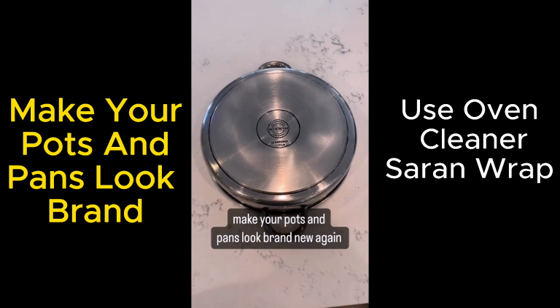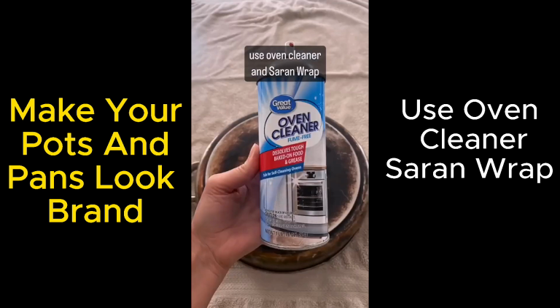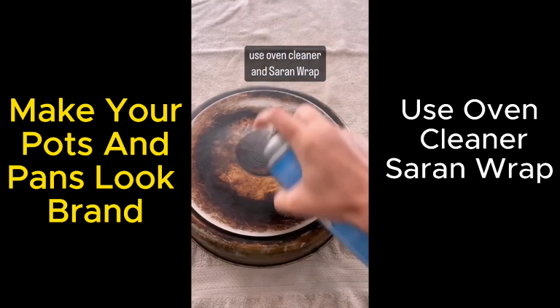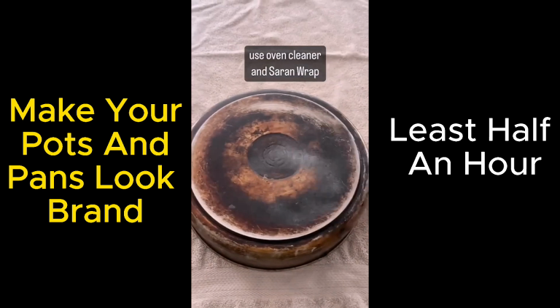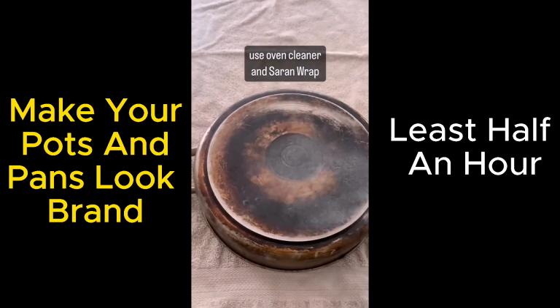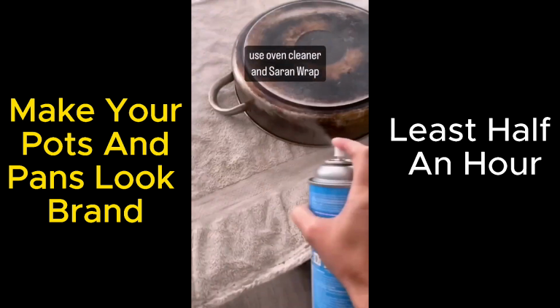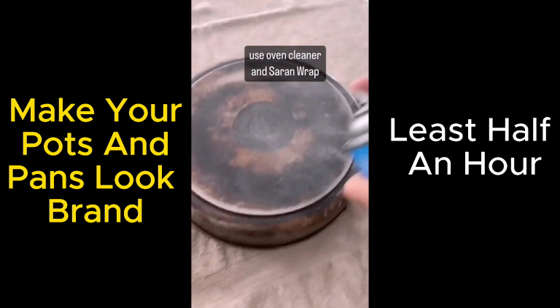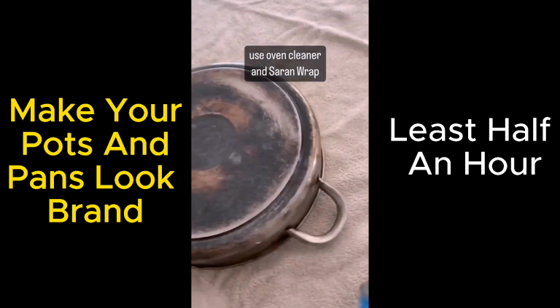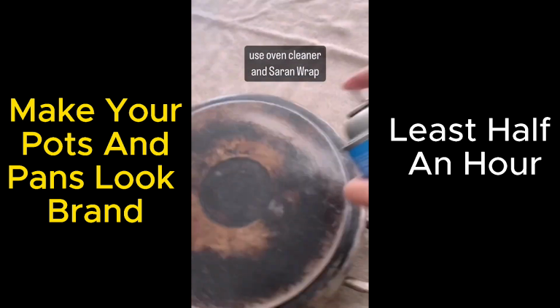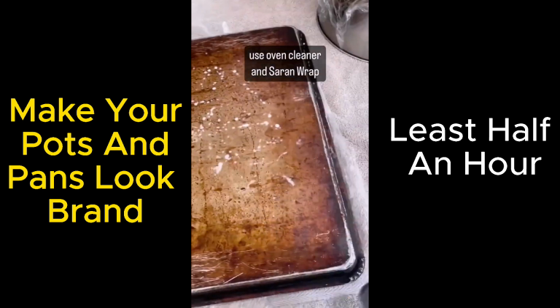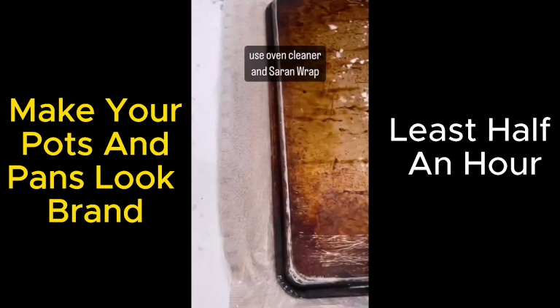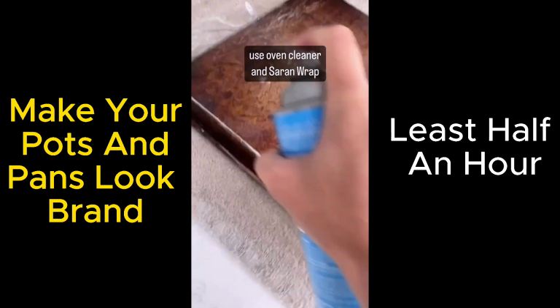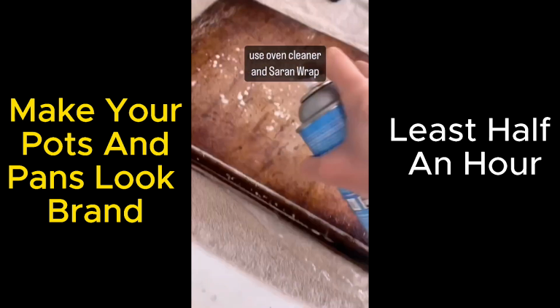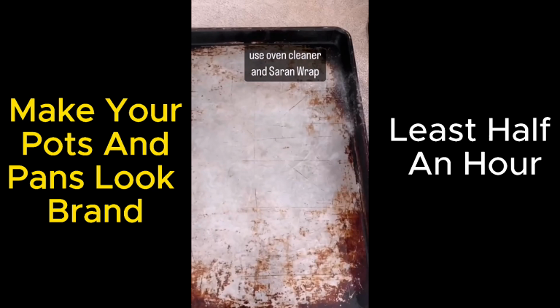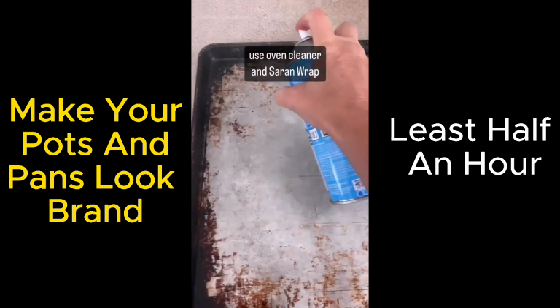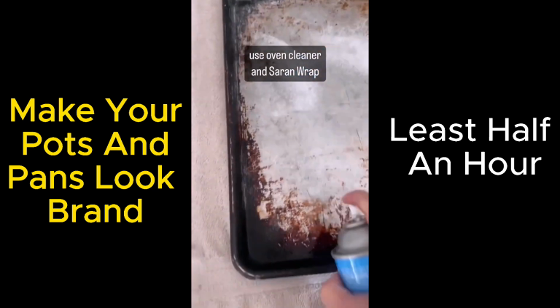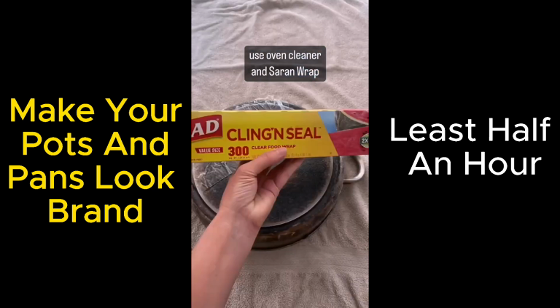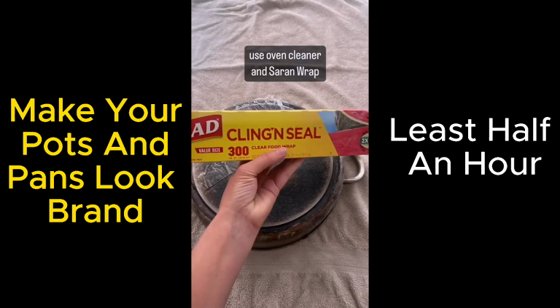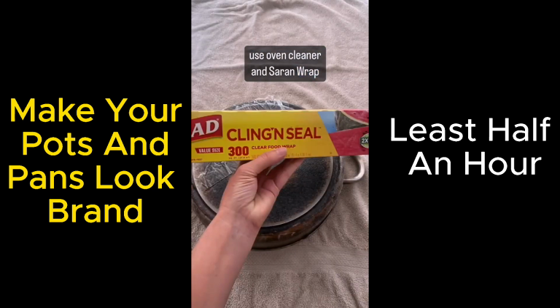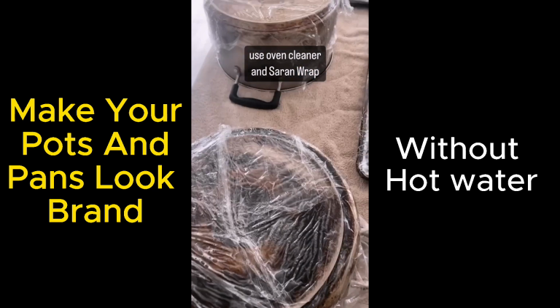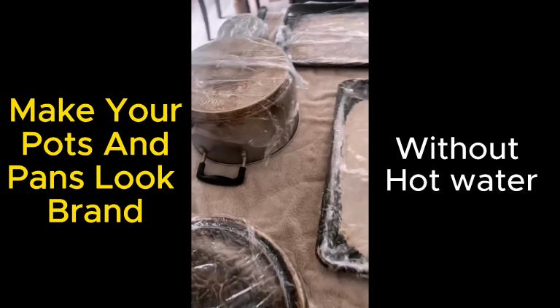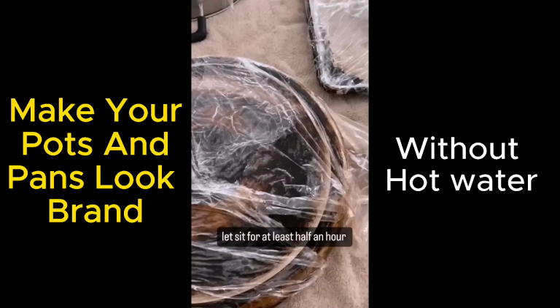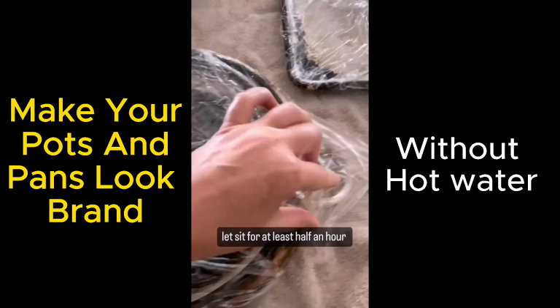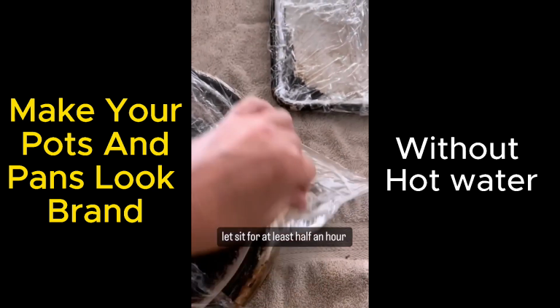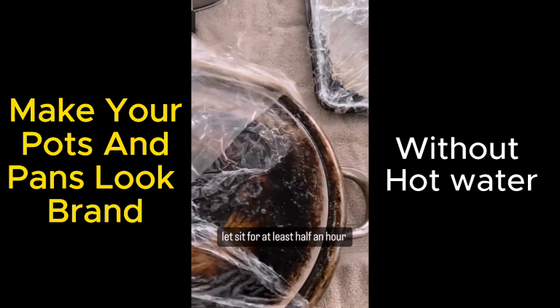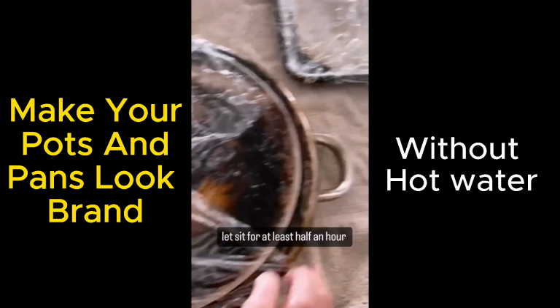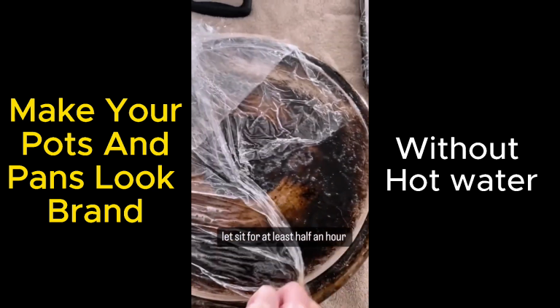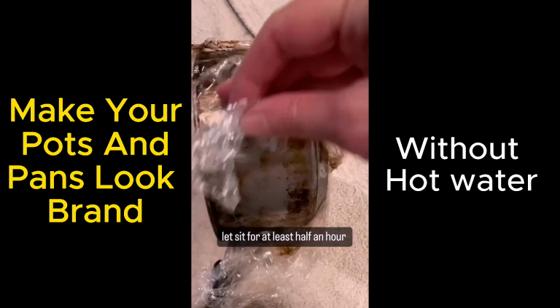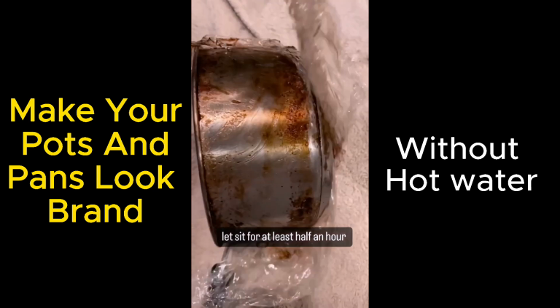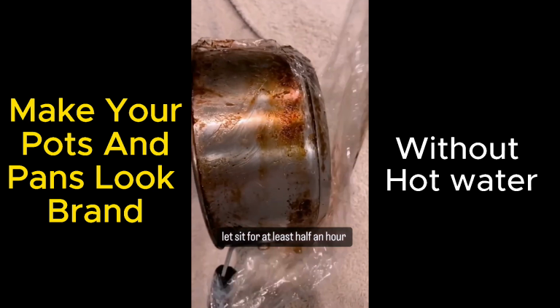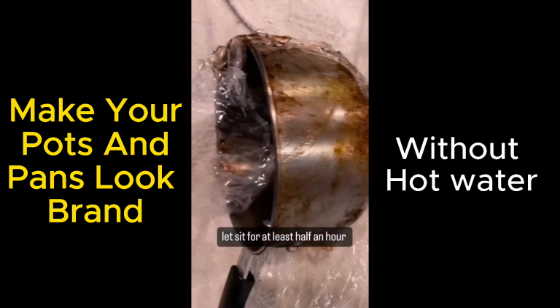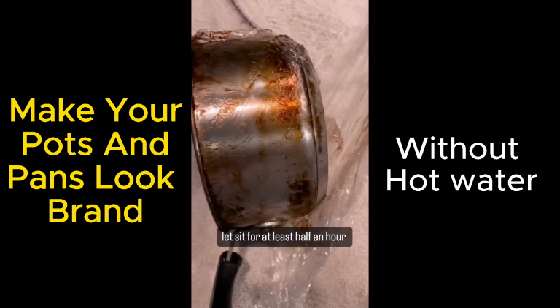Take oven cleaner — get low fume, trust me on this — and give them a good spray, even on the inside if they need it. Then cover them with saran wrap for at least a half an hour, a little bit longer if they're really bad like mine.